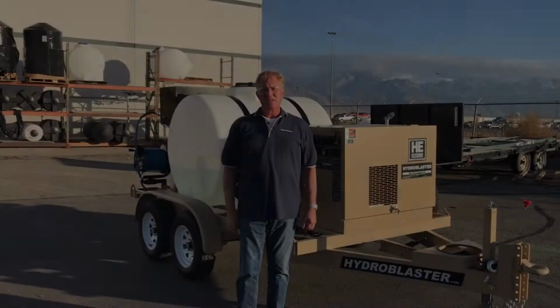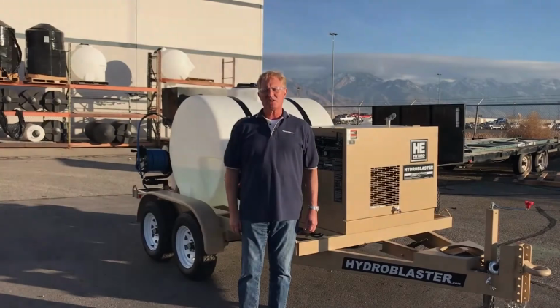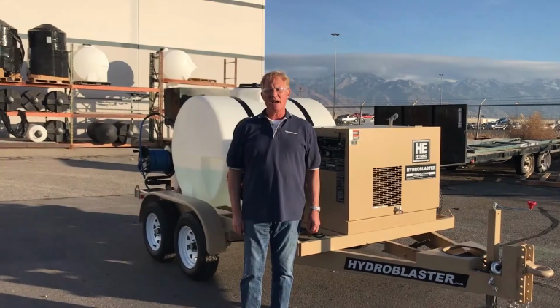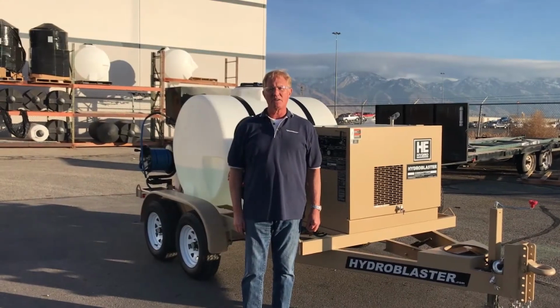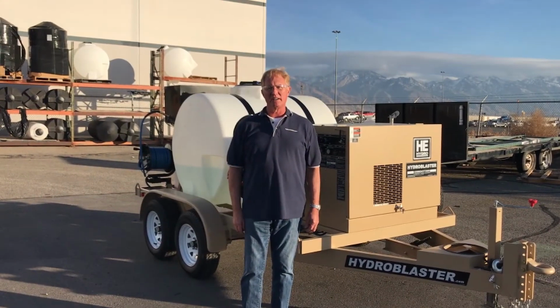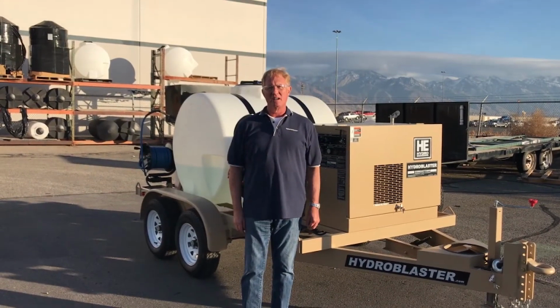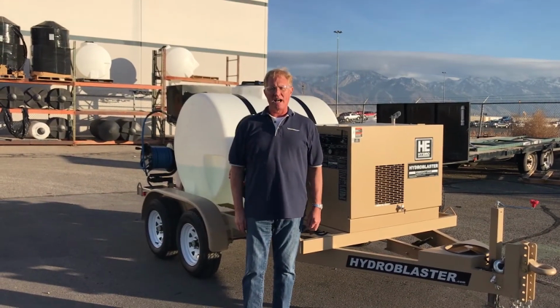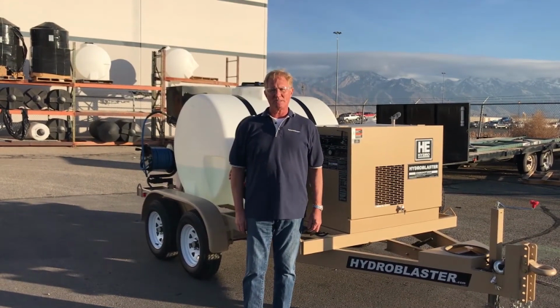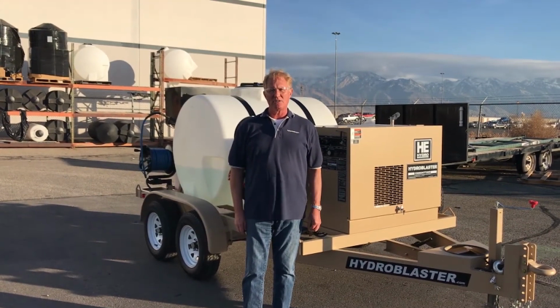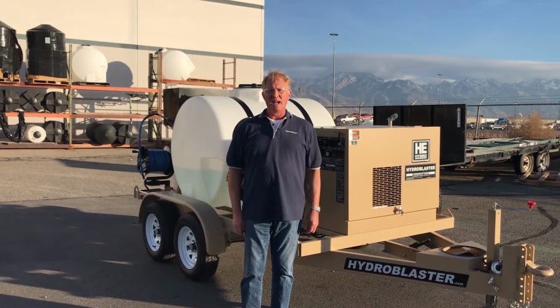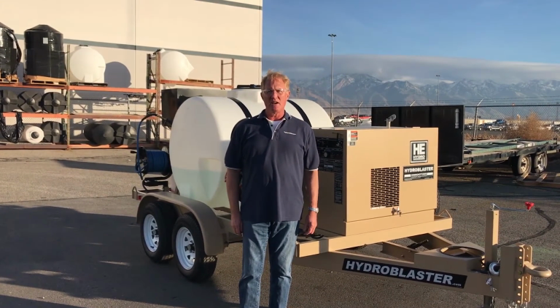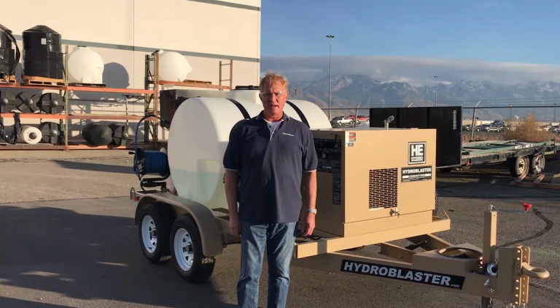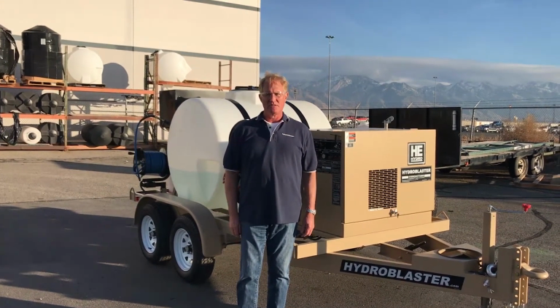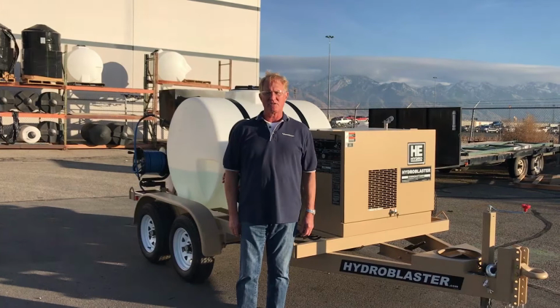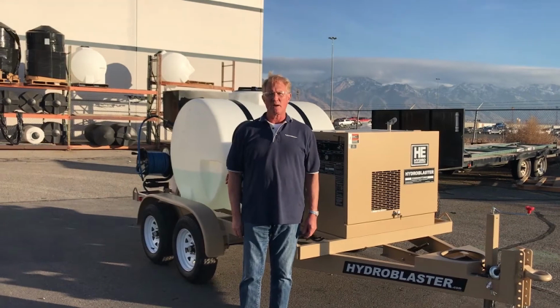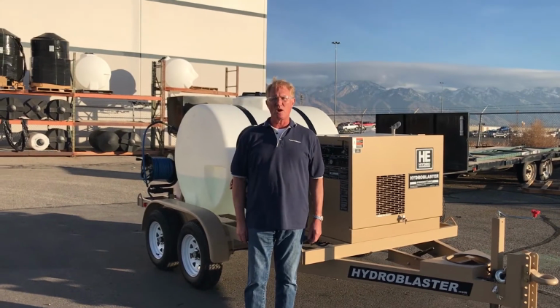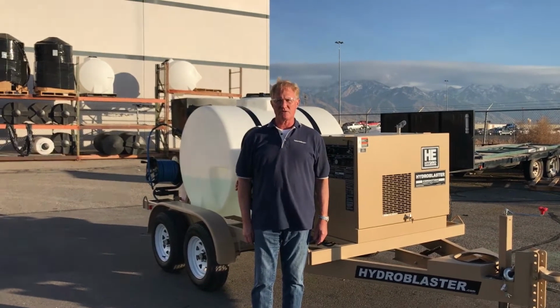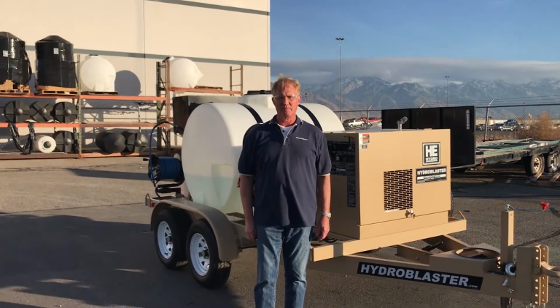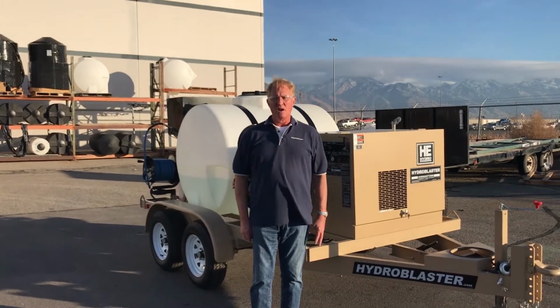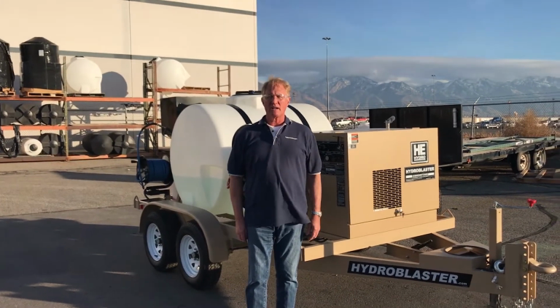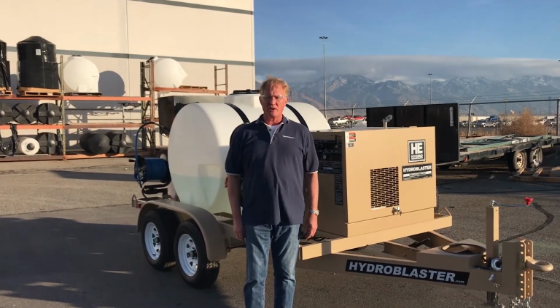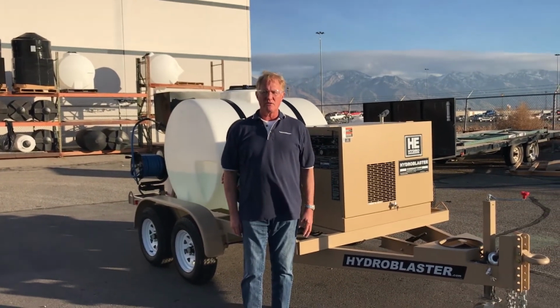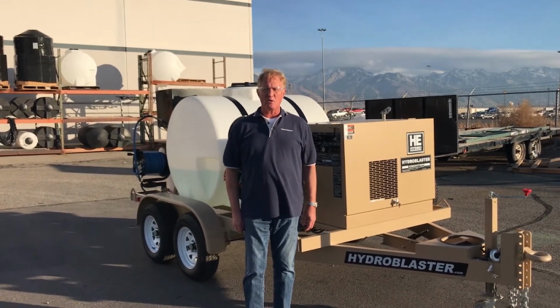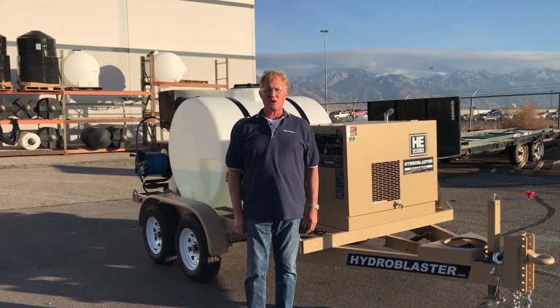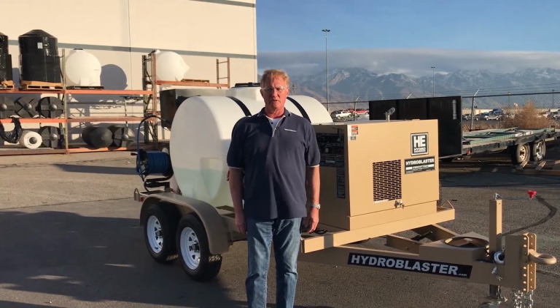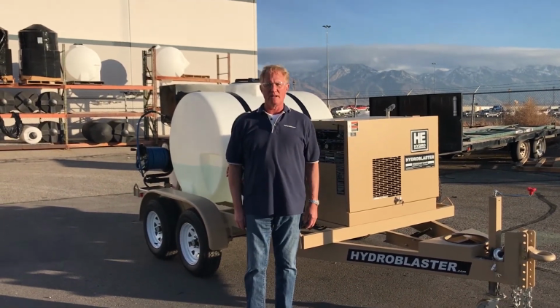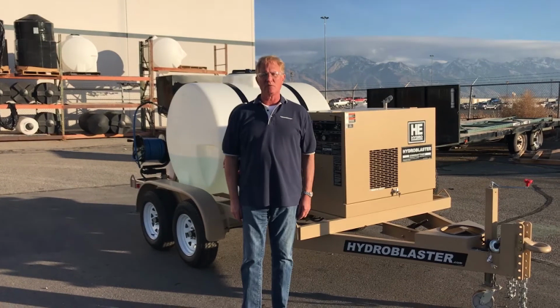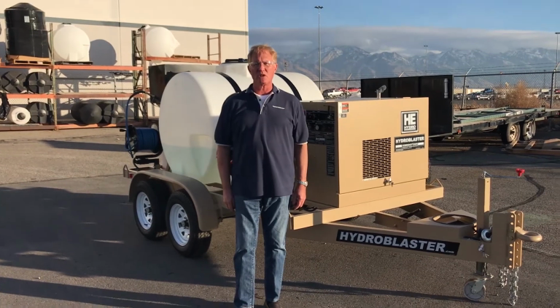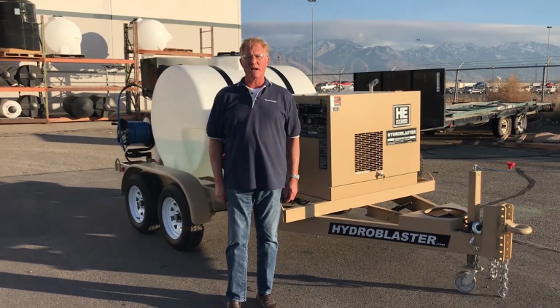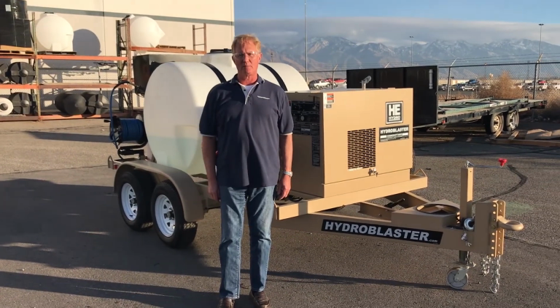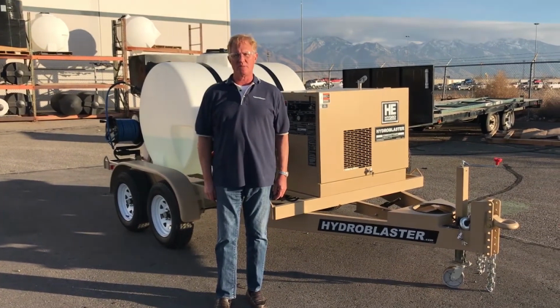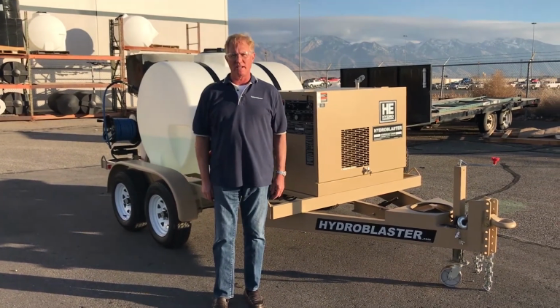This is the Hydroengineering Hydroblaster AWS — that's Aircraft Wash System. We're going to first give you a quick overview and then we'll show you how to operate the machine.